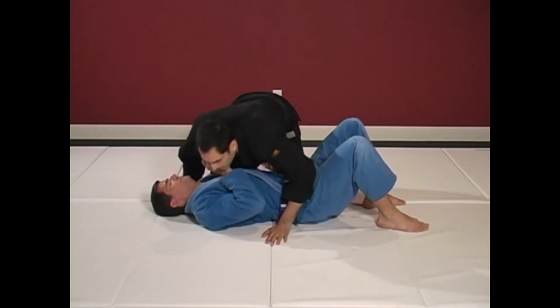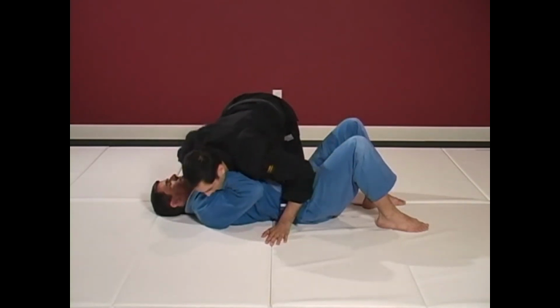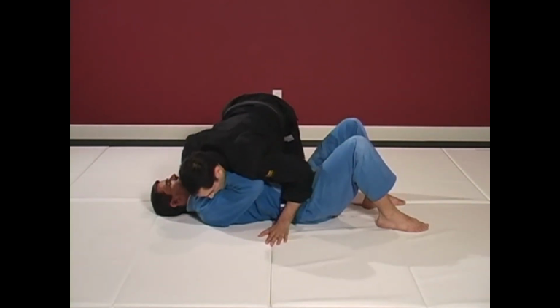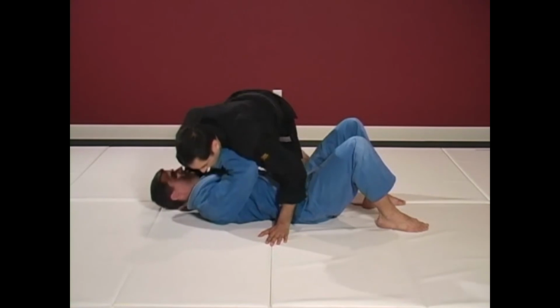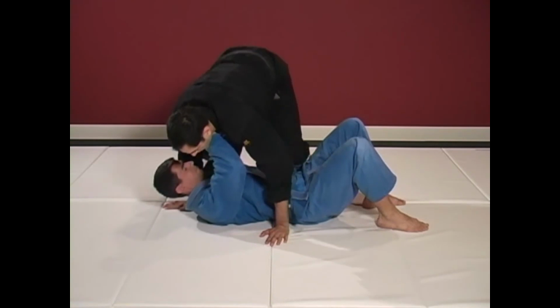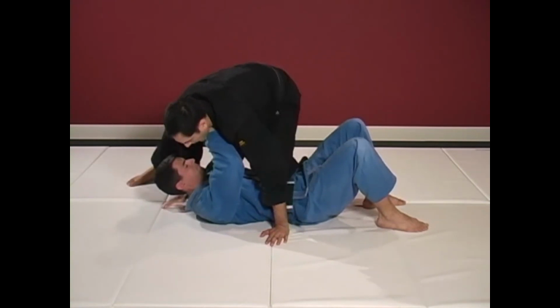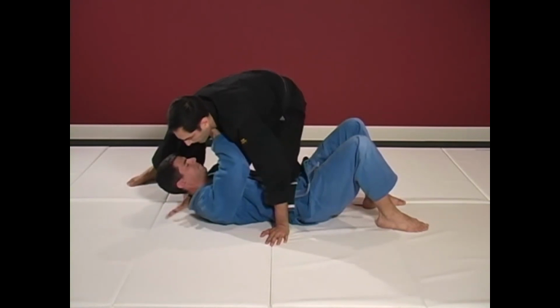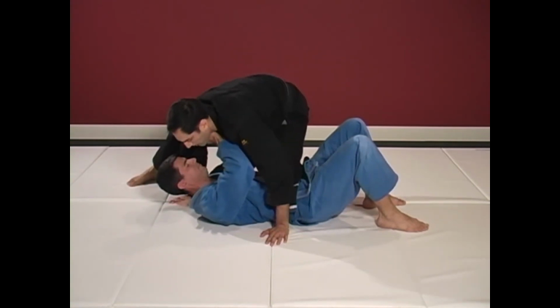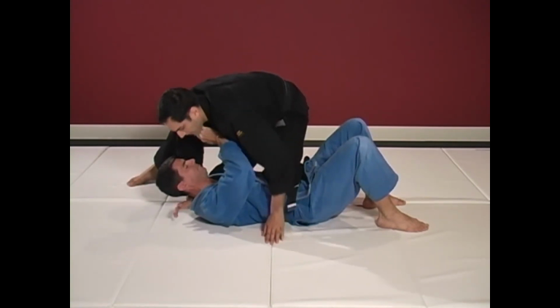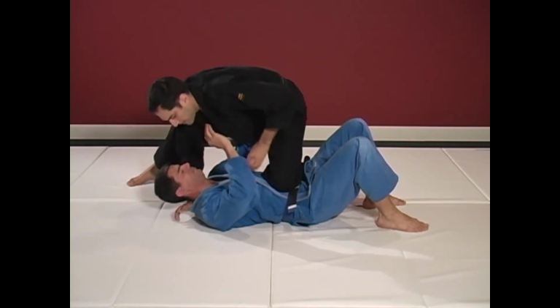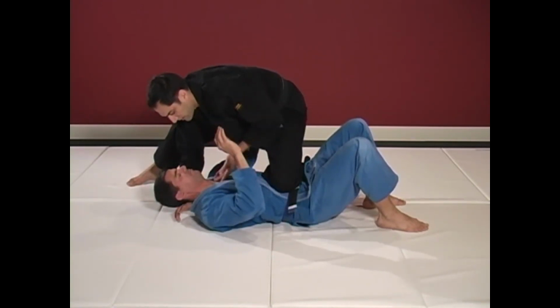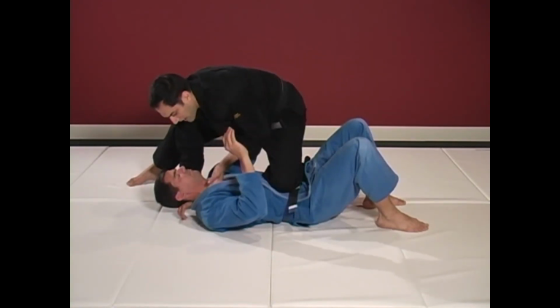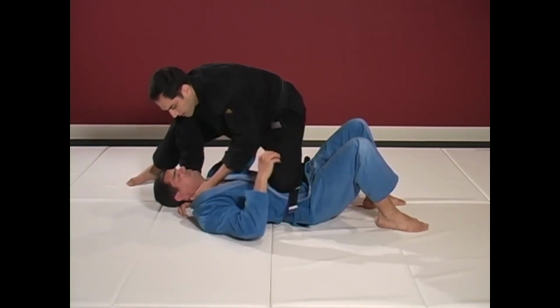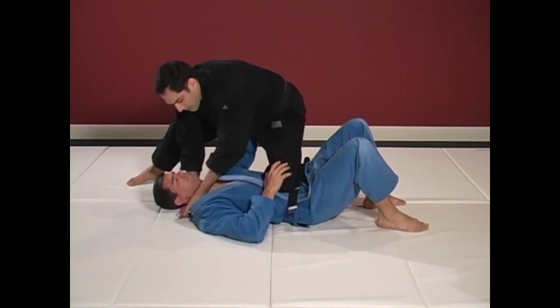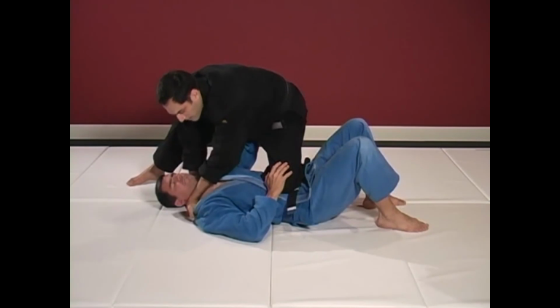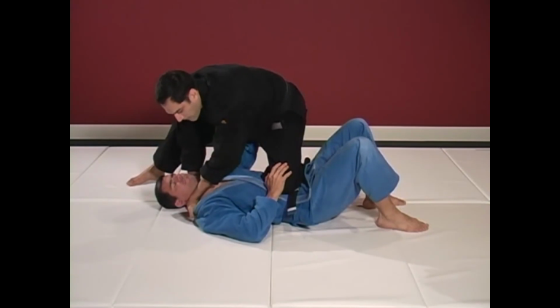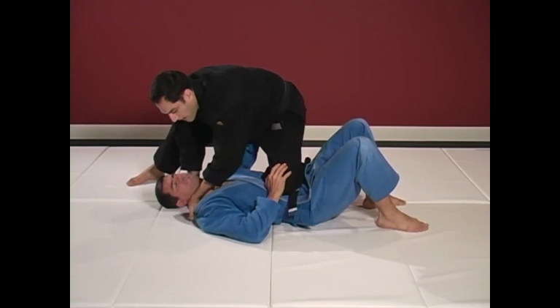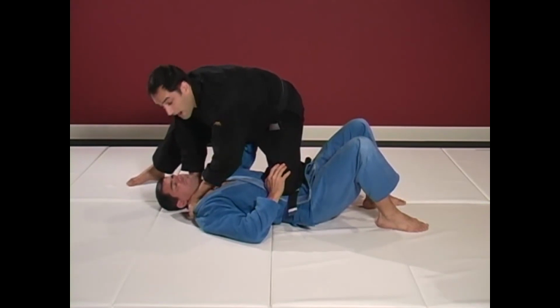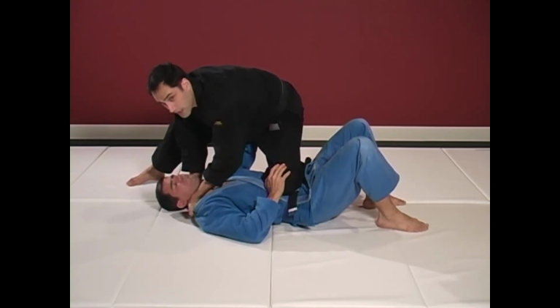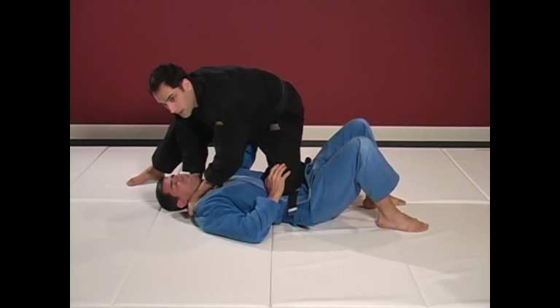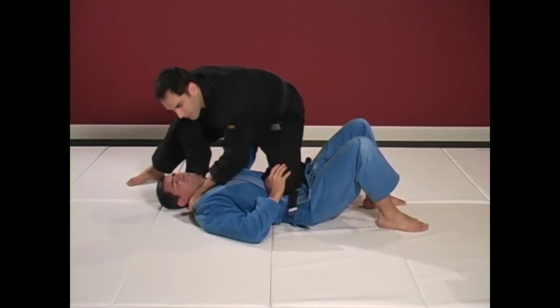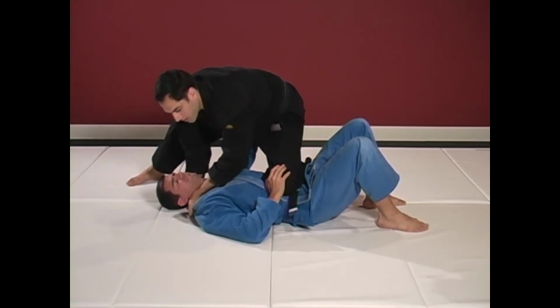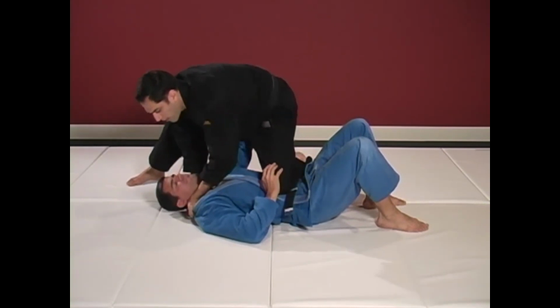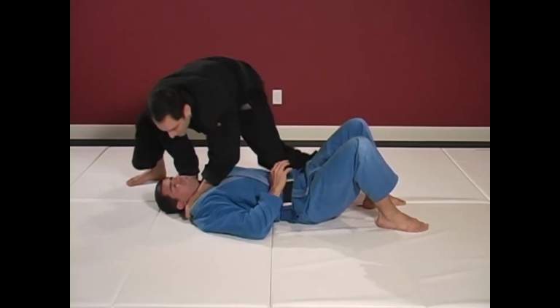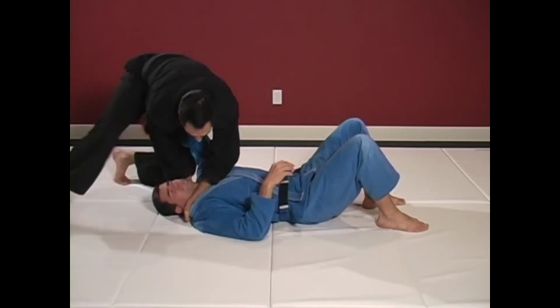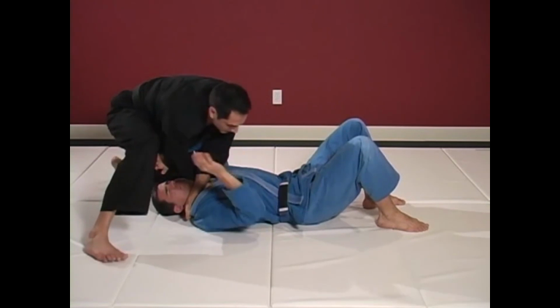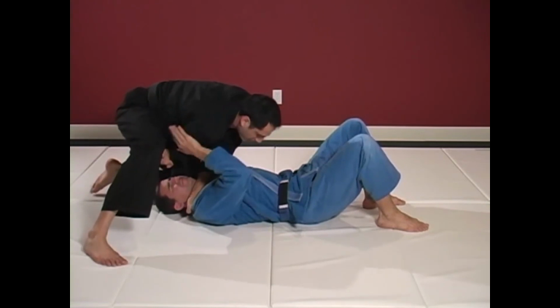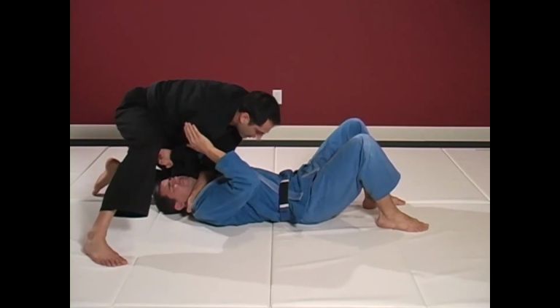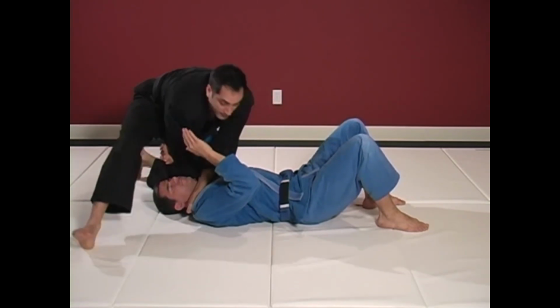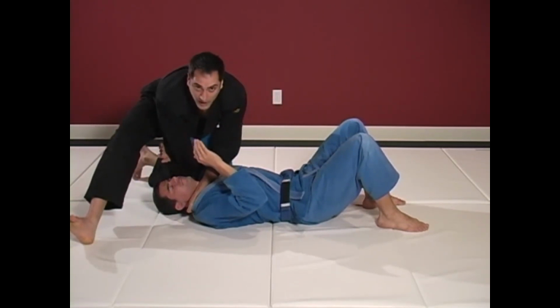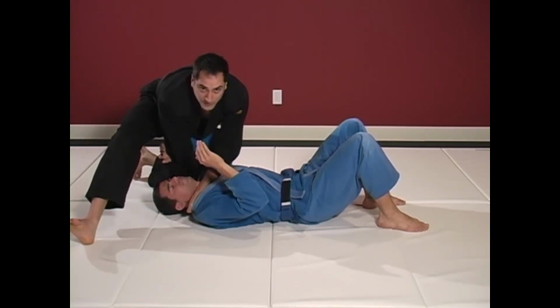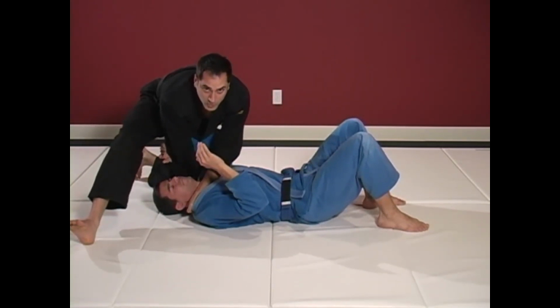Very good to go to knee on belly position. I have my thumb nice and deep, I'm going to insert my hand here. Now I rotate my body — don't try to finish it here — rotate to north-south position and then we have our baseball bat choke.